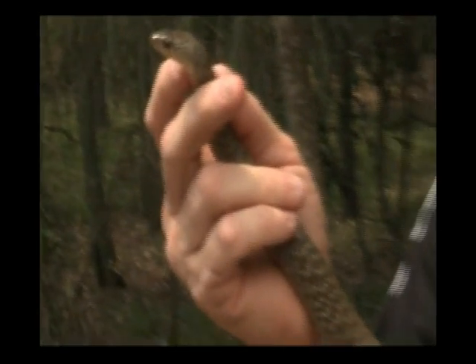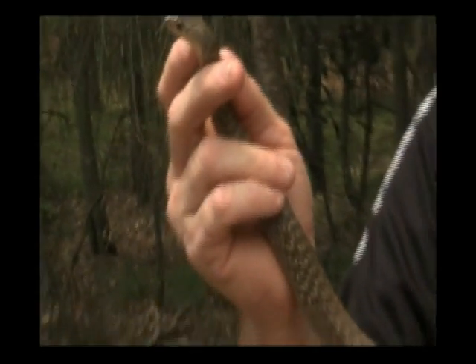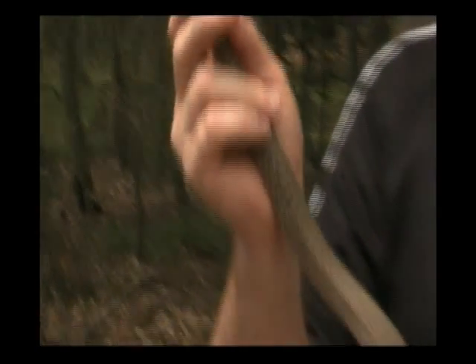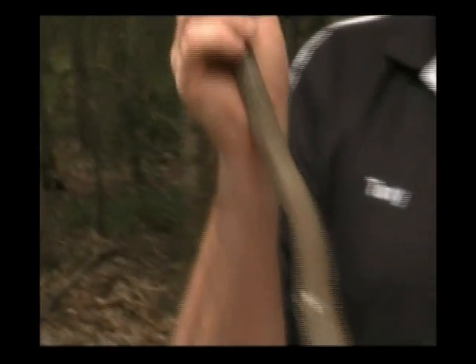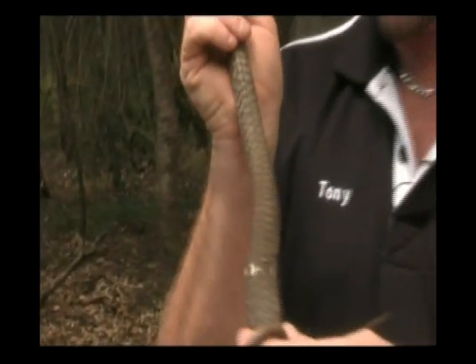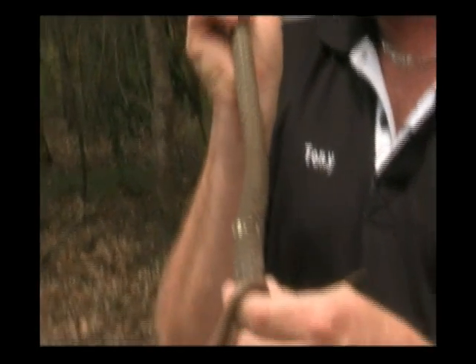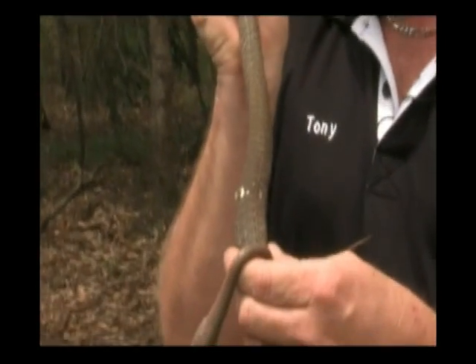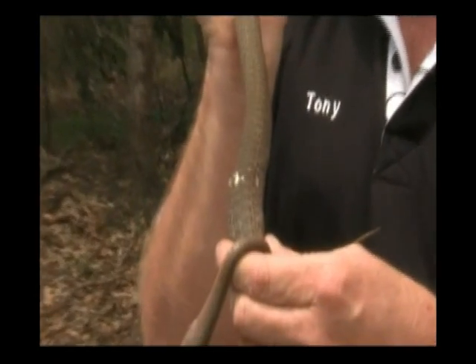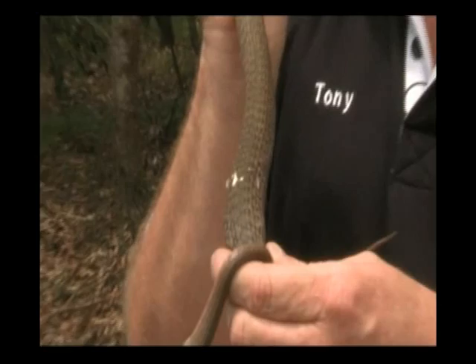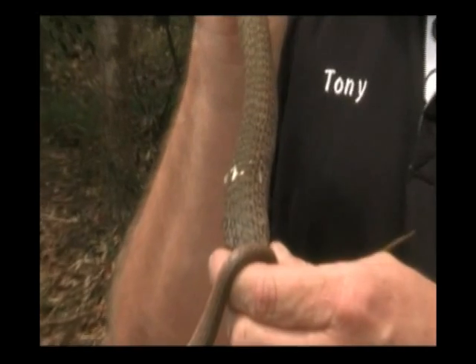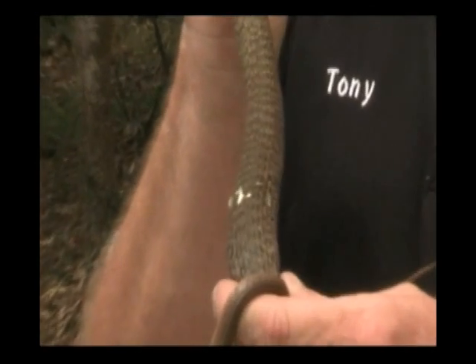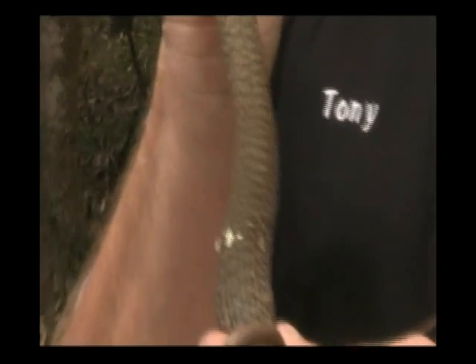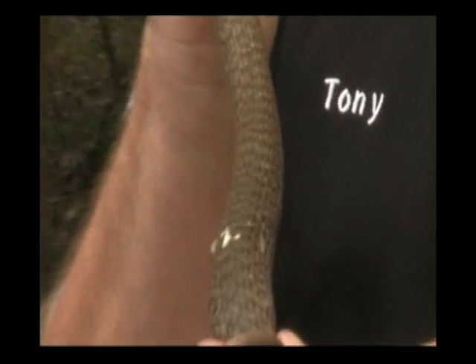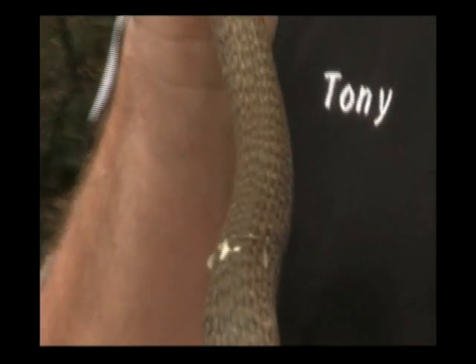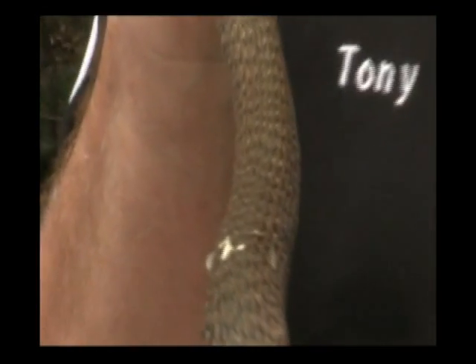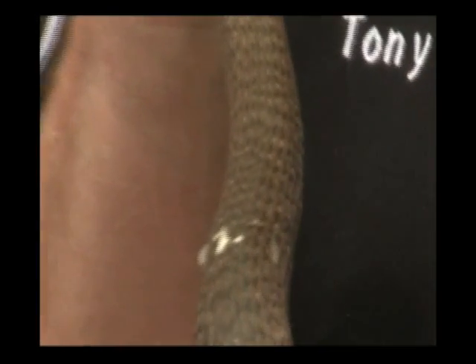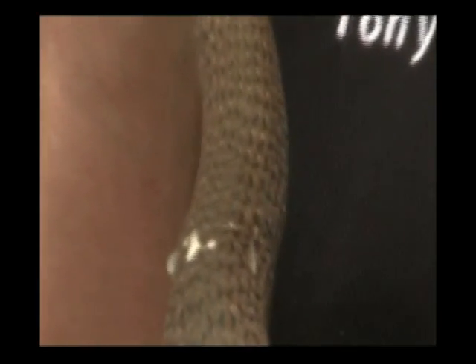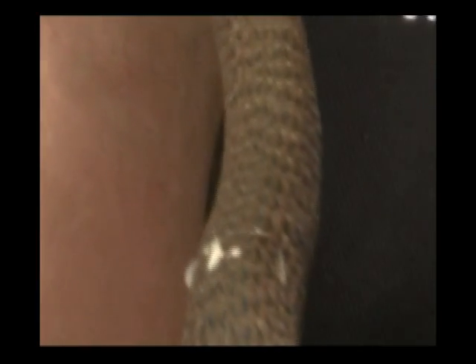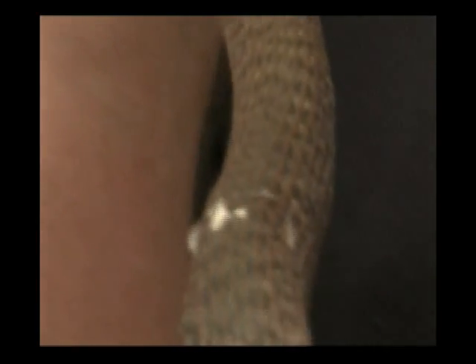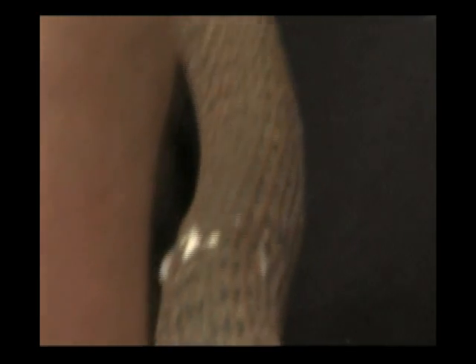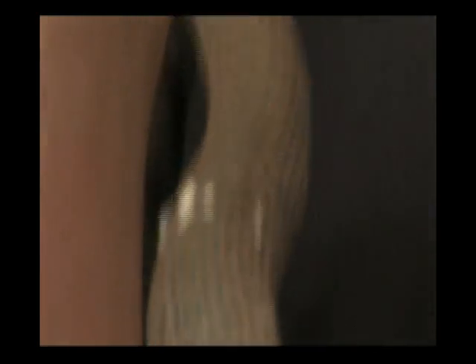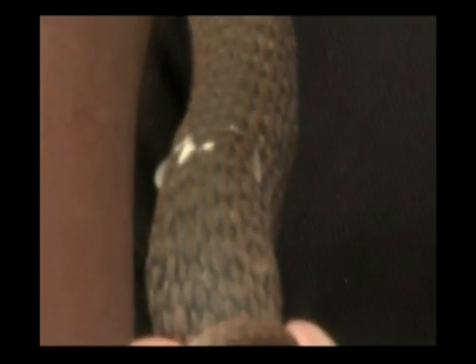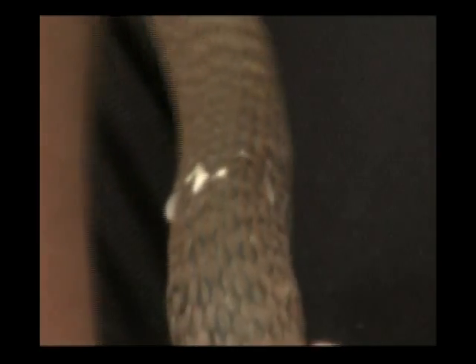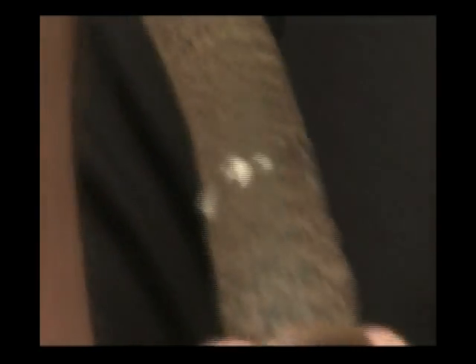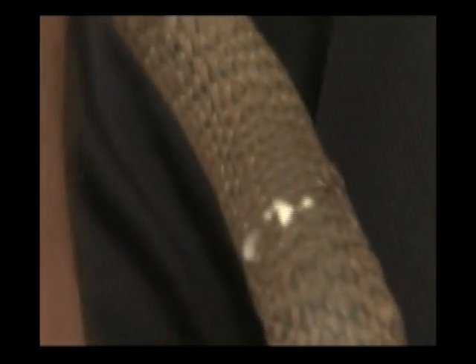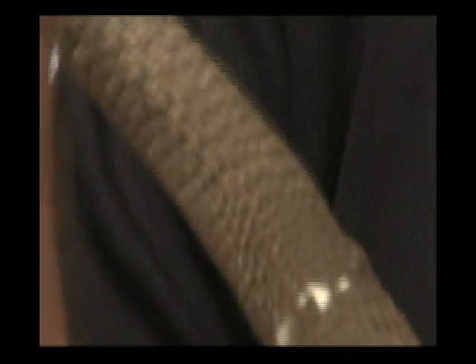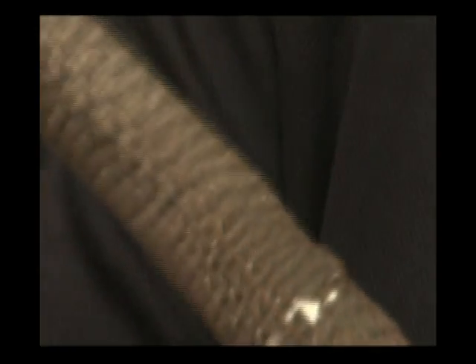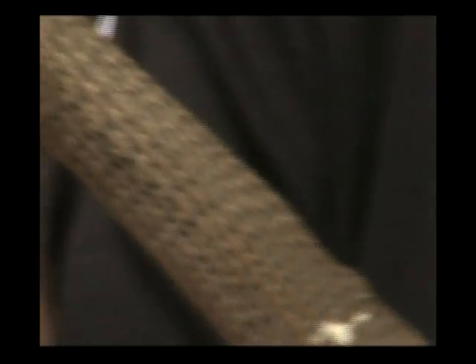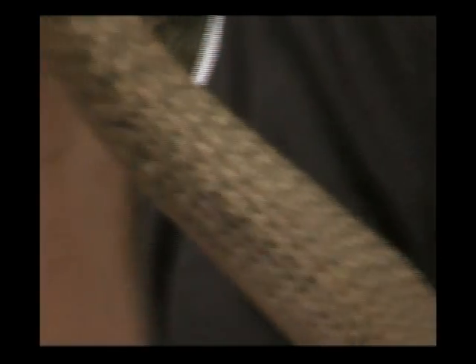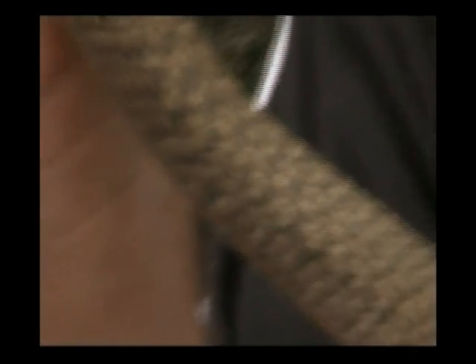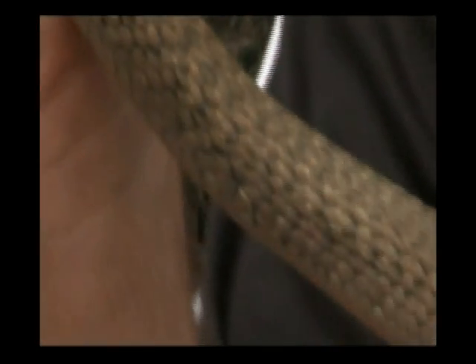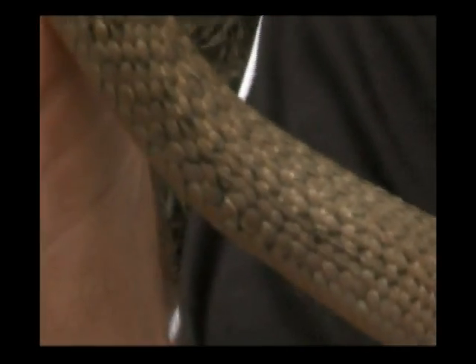Now, to start off with, I don't know if you can notice on its back — a few lumps all the way down its back. What happens is all frog-eating snakes in South East Queensland actually get a parasite. It's like a skin worm, and they live underneath the skin, and quite often they'll die from this before they die of old age.